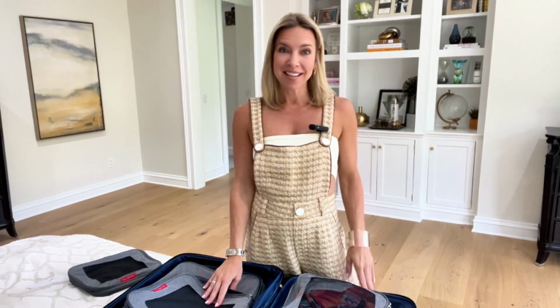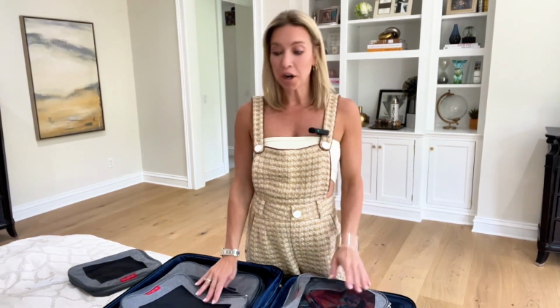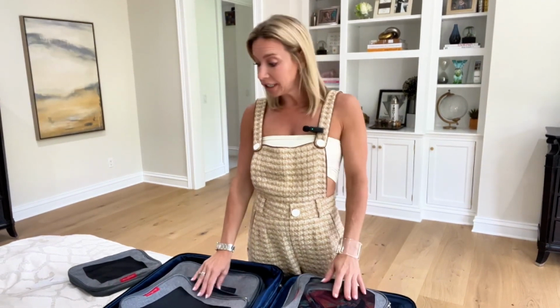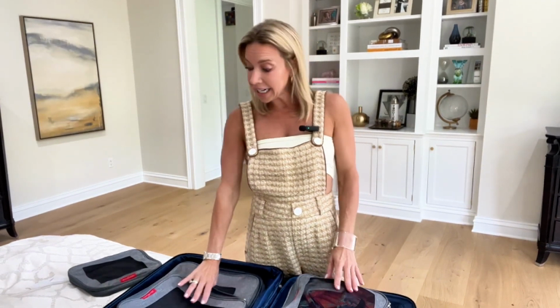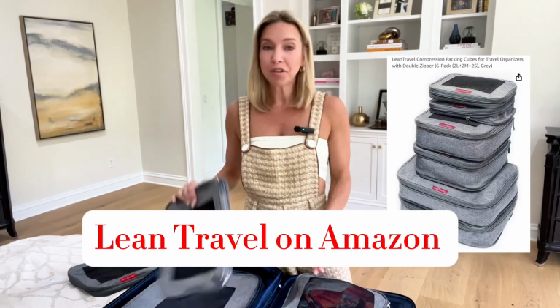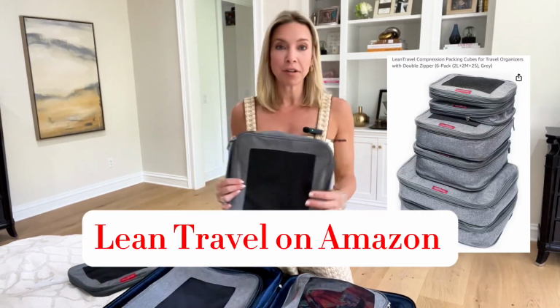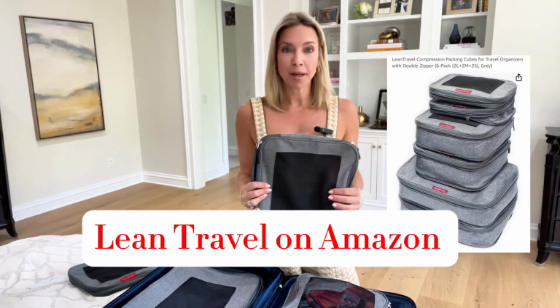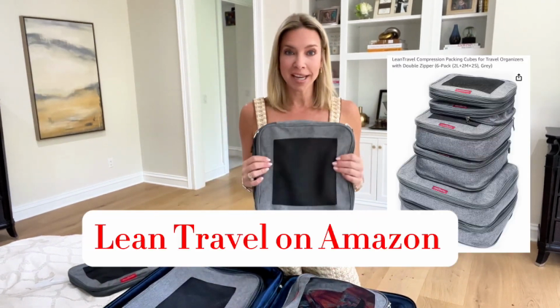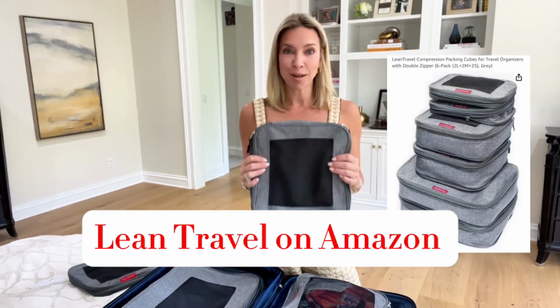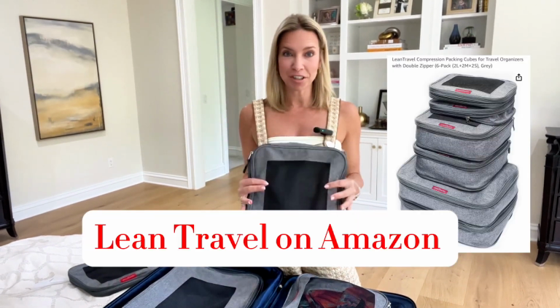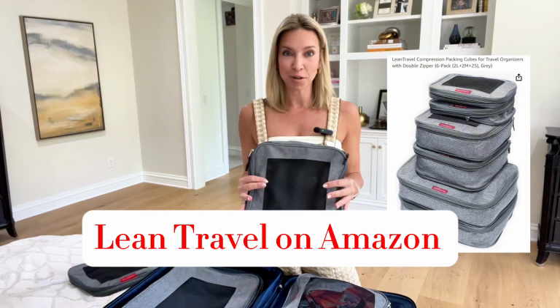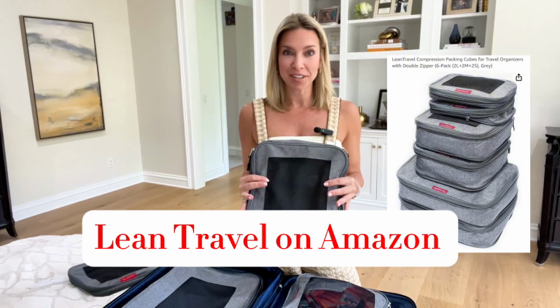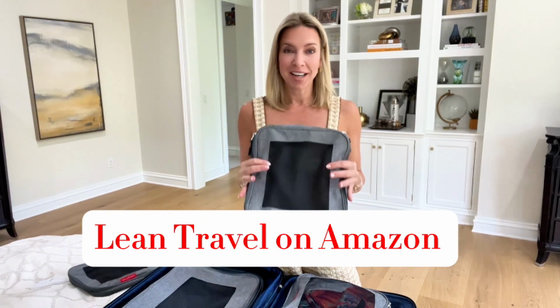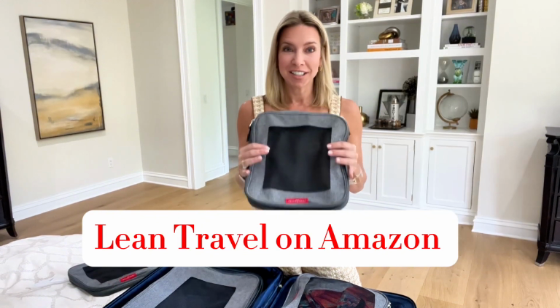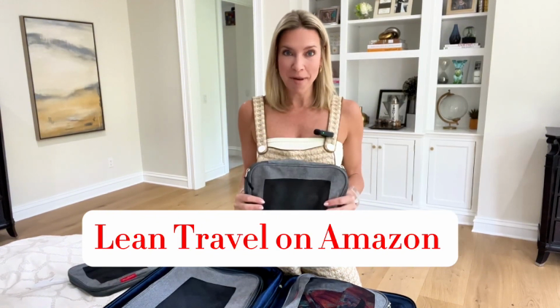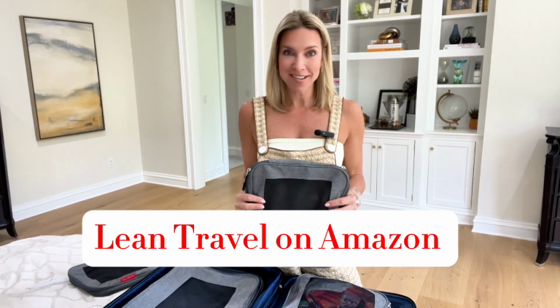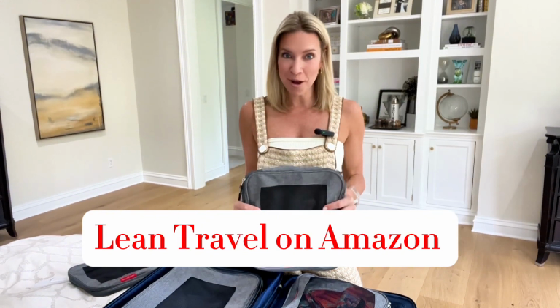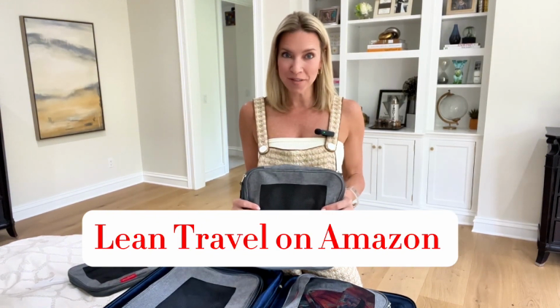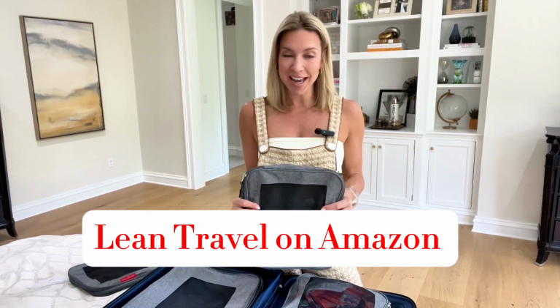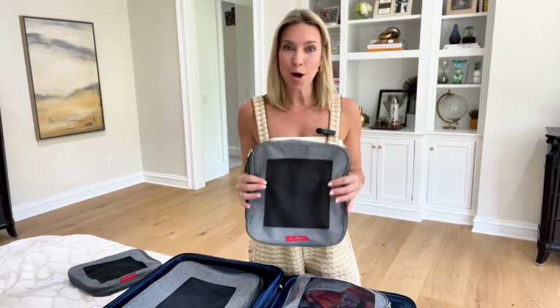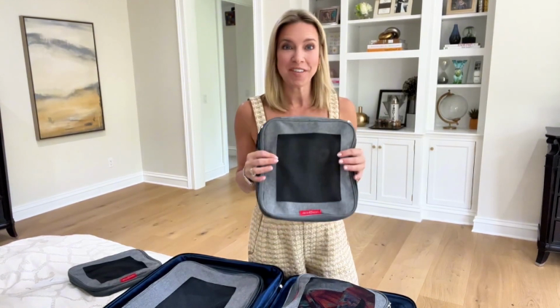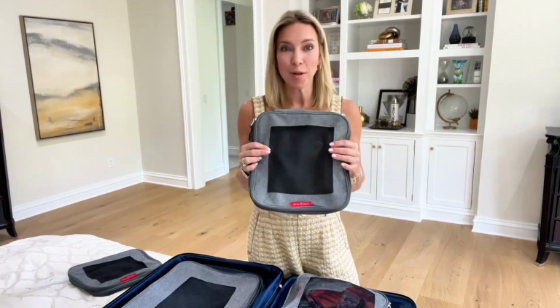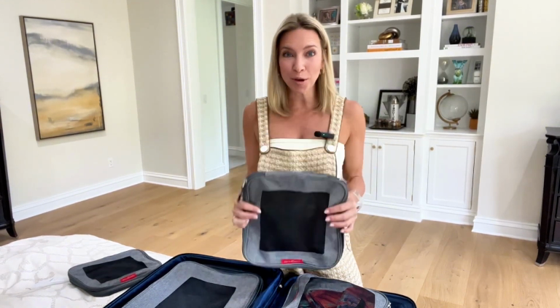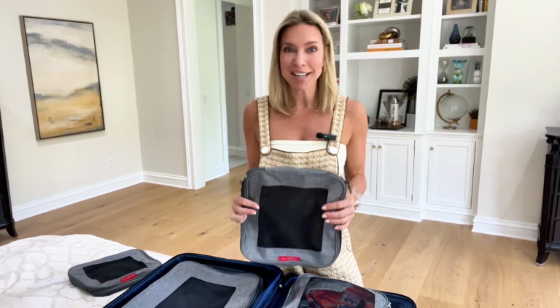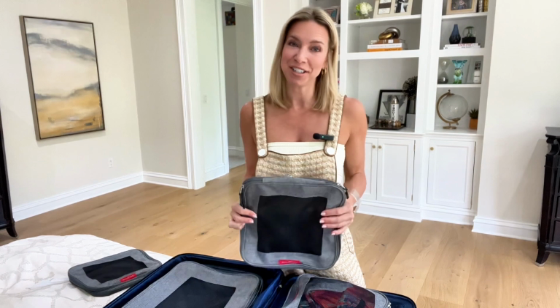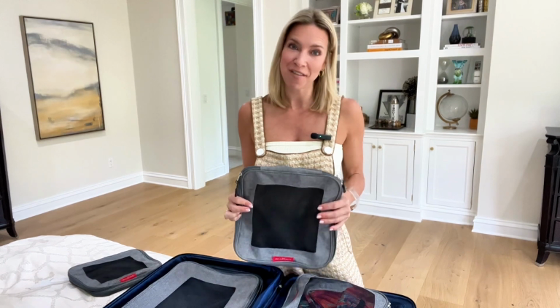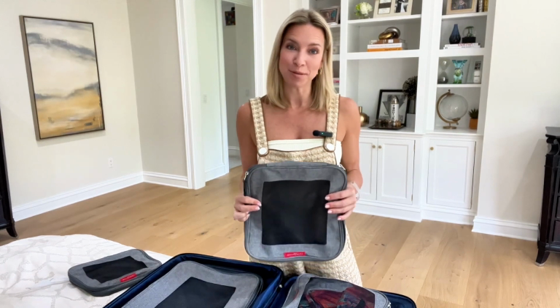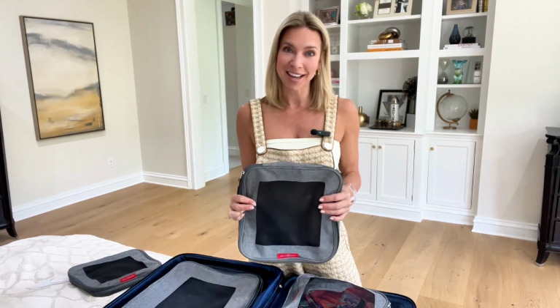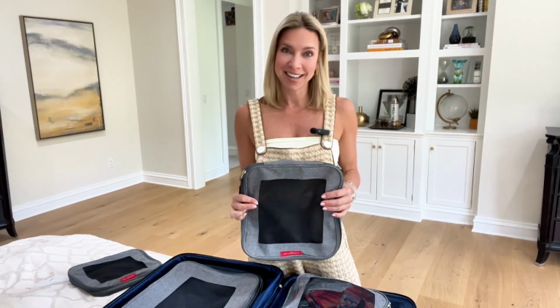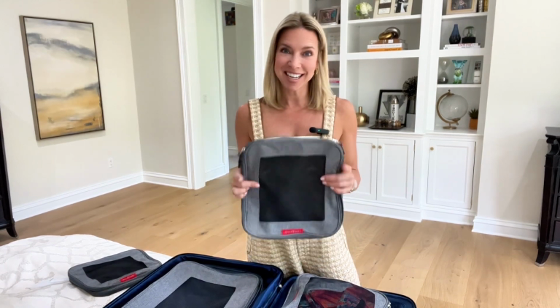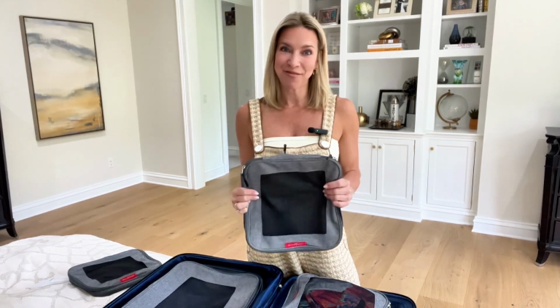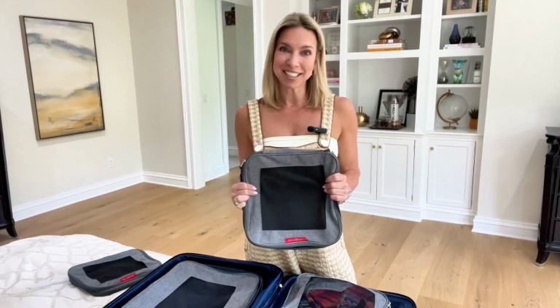These are the Lean Travel packing compression cubes. Check them out, let me know what you think. I hope they help you as much as they've helped me. Thanks again for watching.